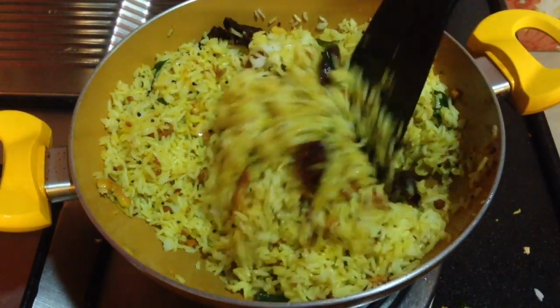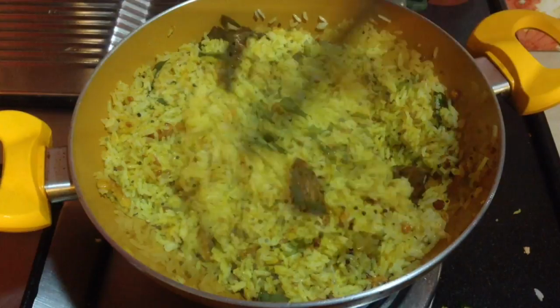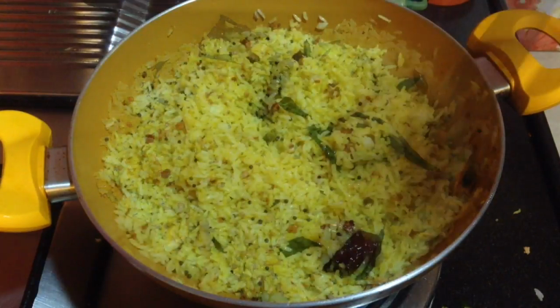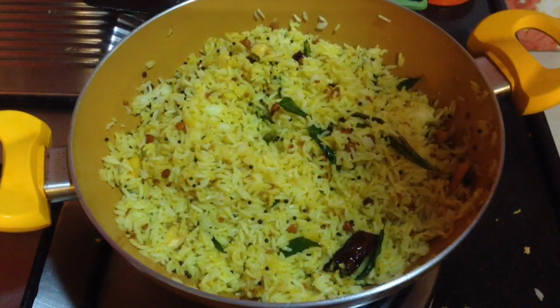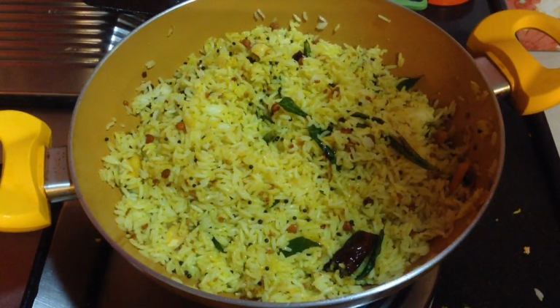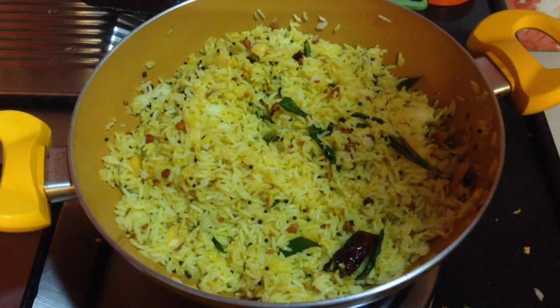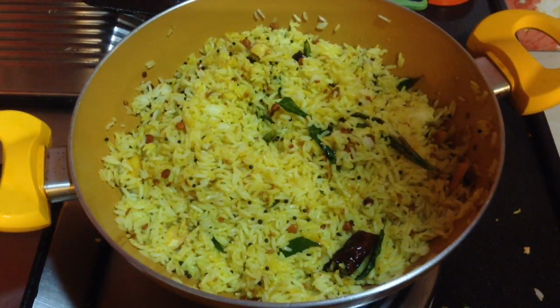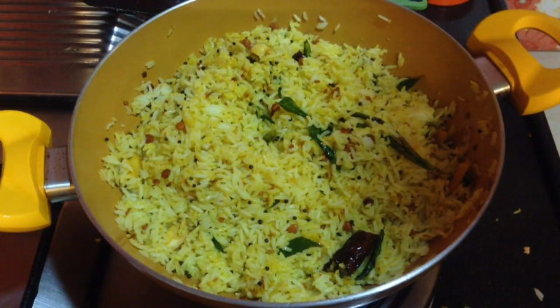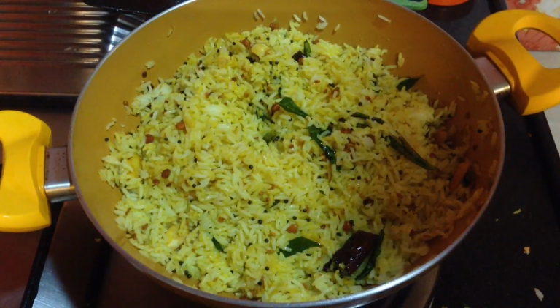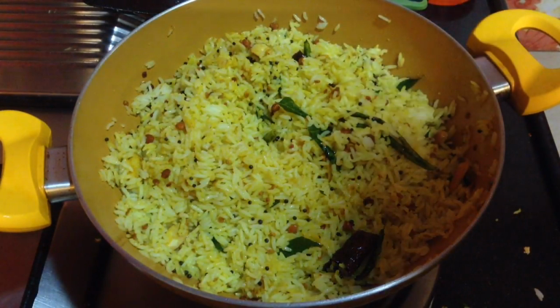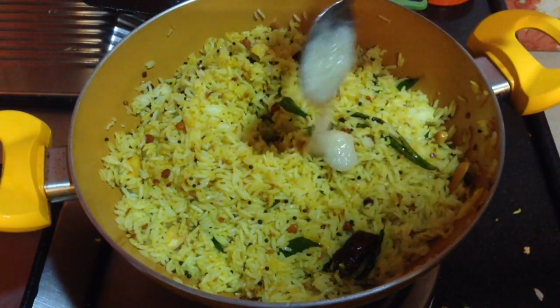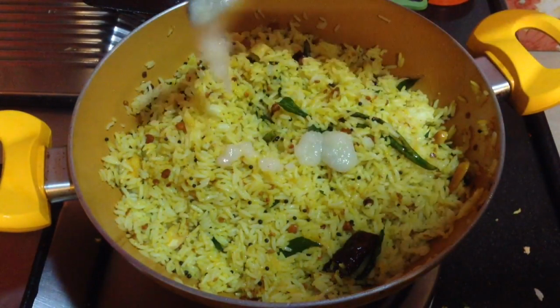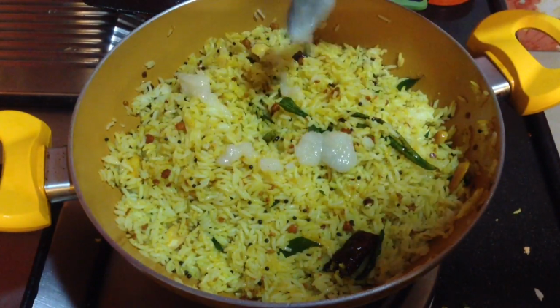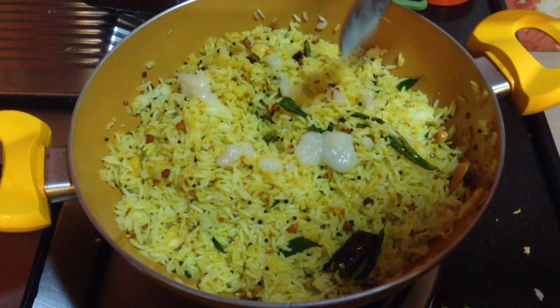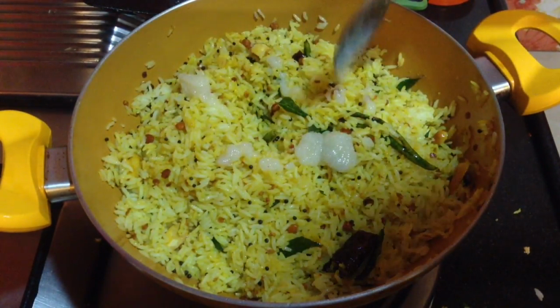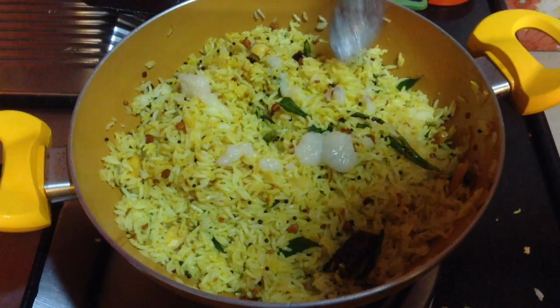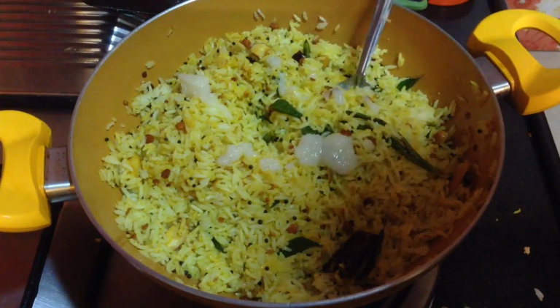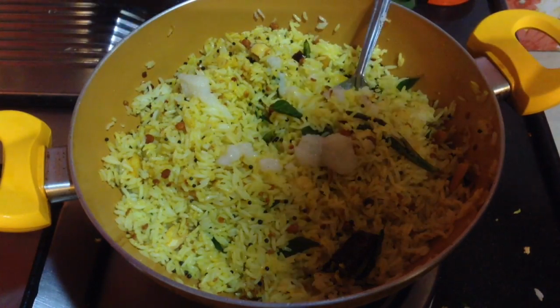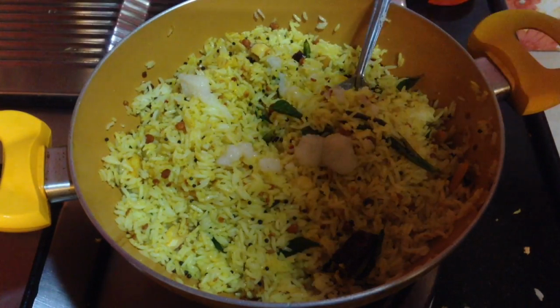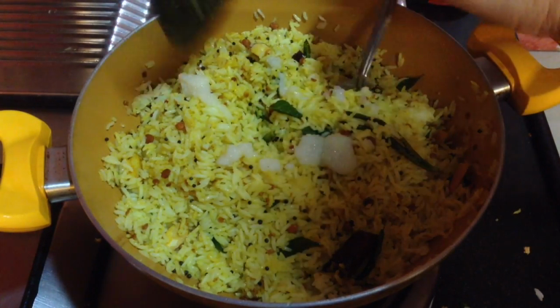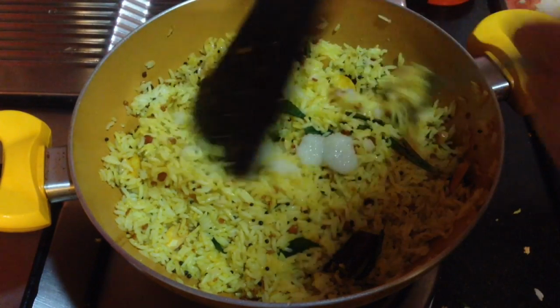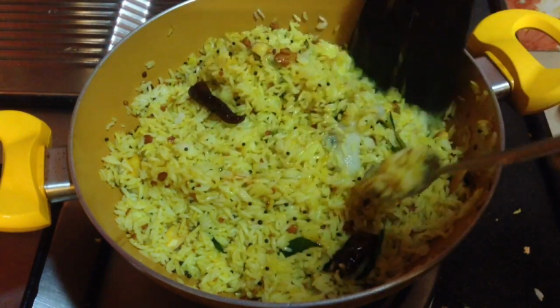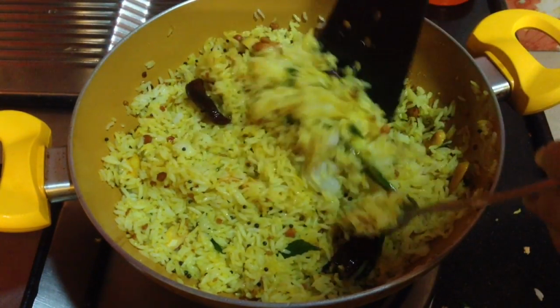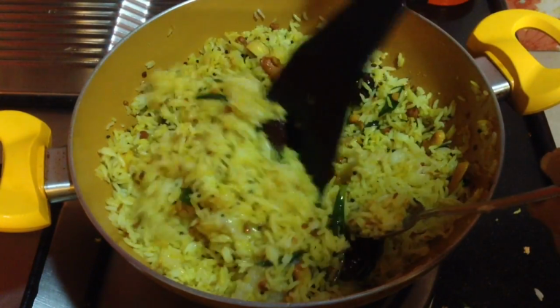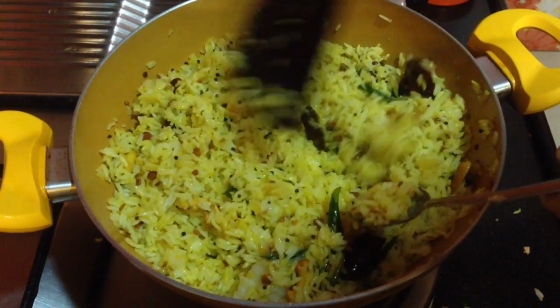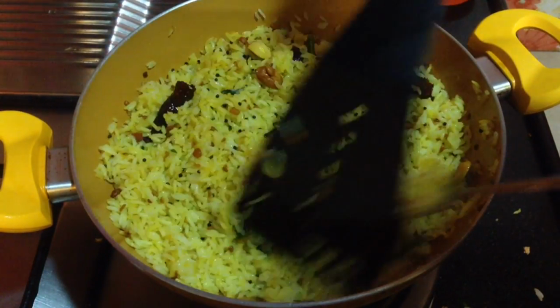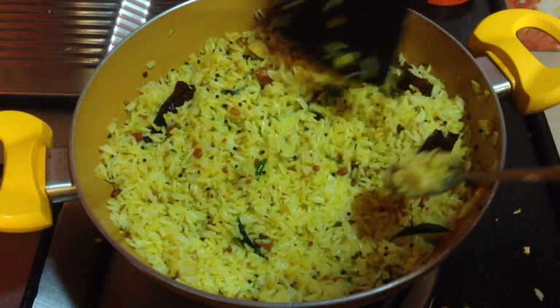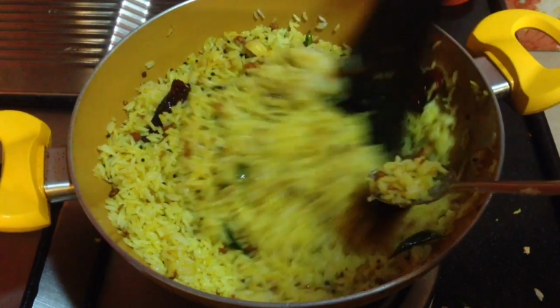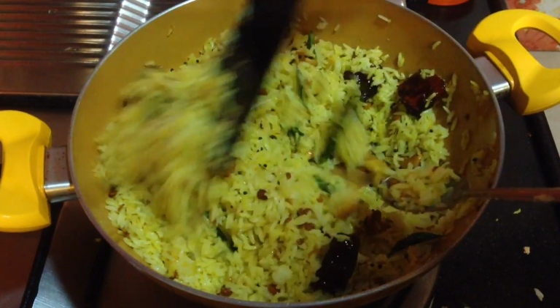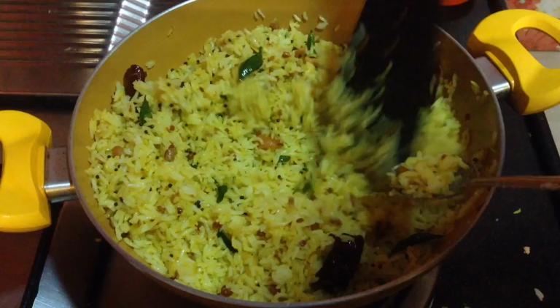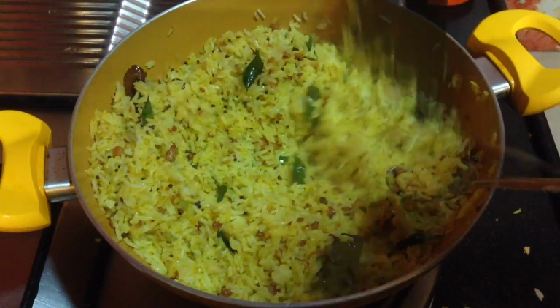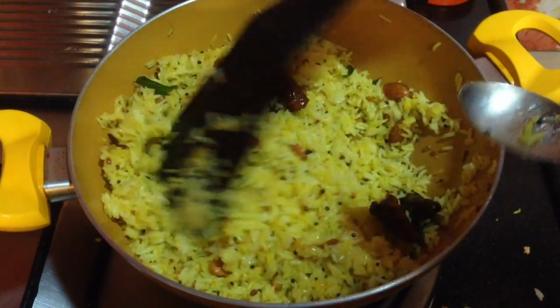Now to enhance the flavor of the lemon rice, I will add in 1 tbsp of clarified butter, i.e. desi ghee. You can also add it while serving. And mix it well.